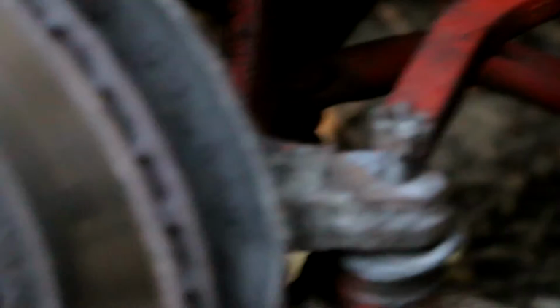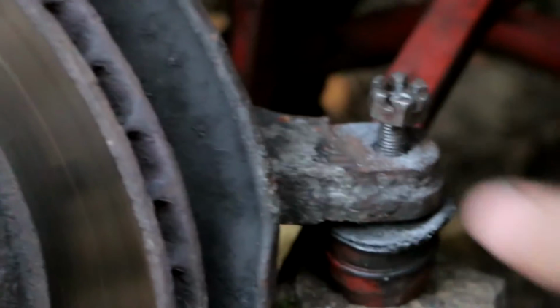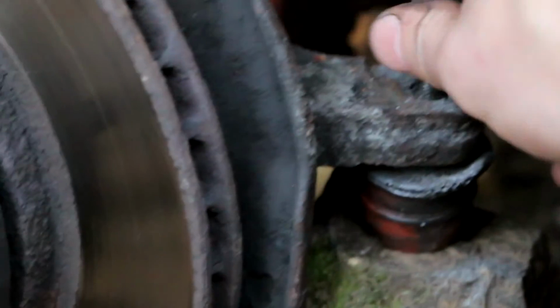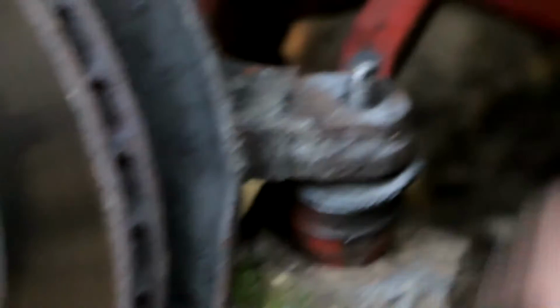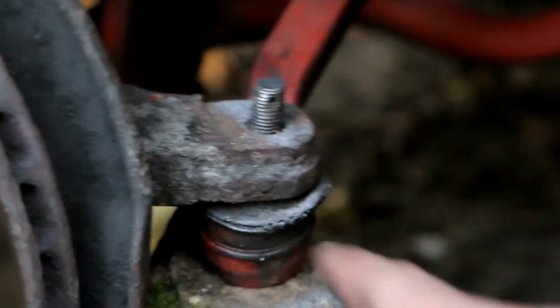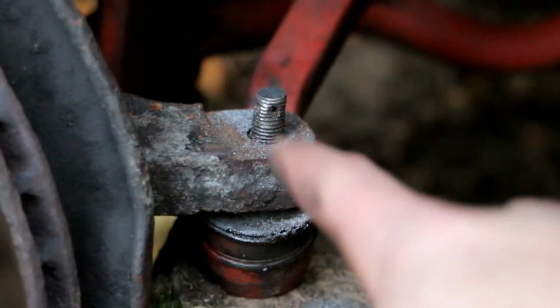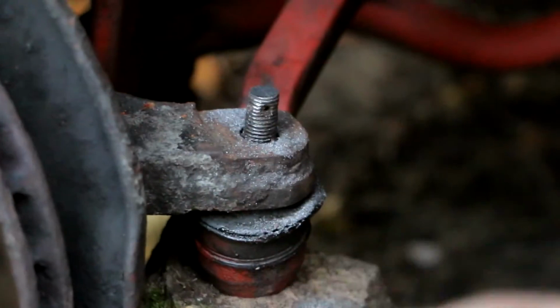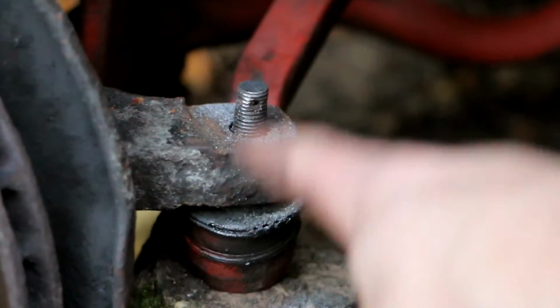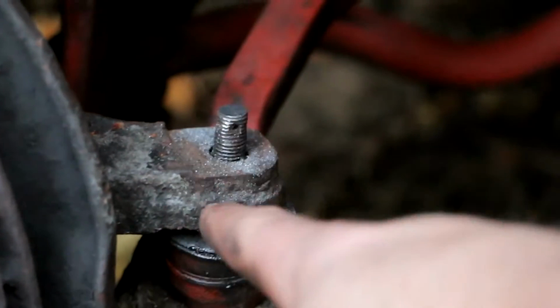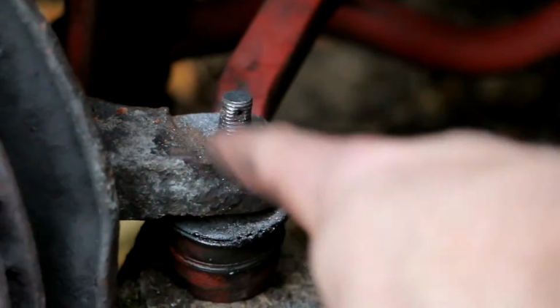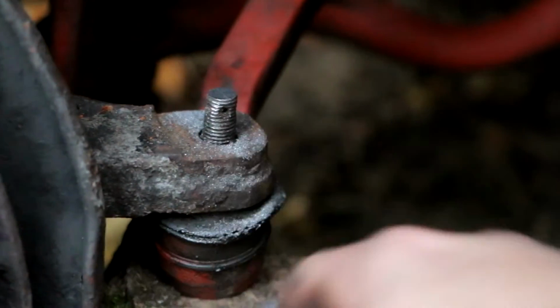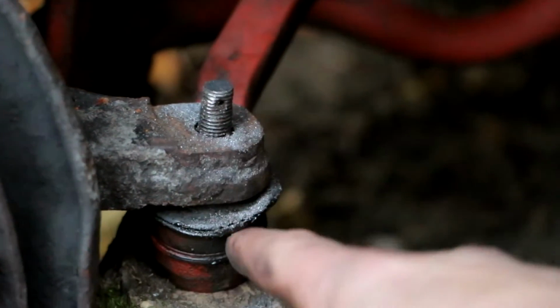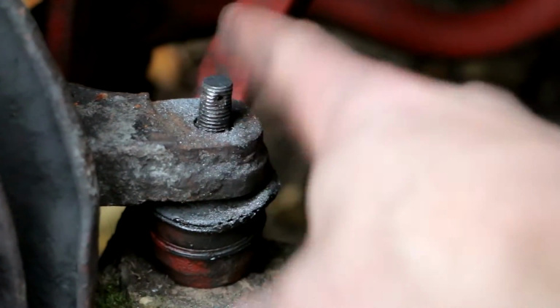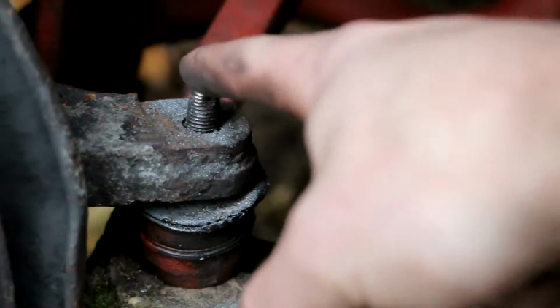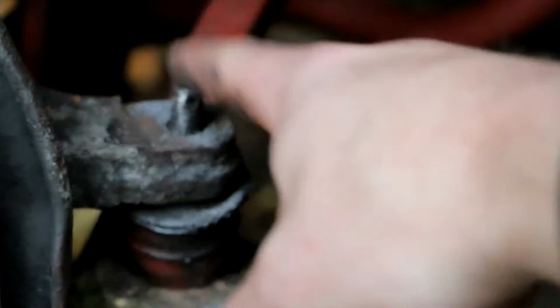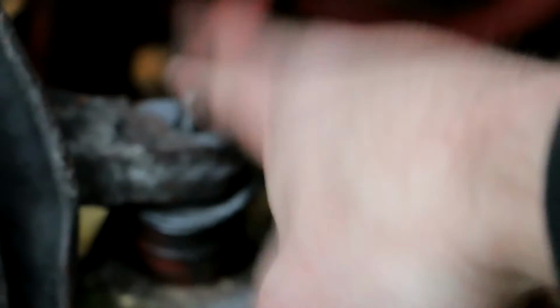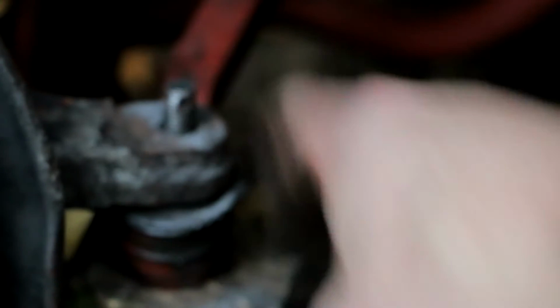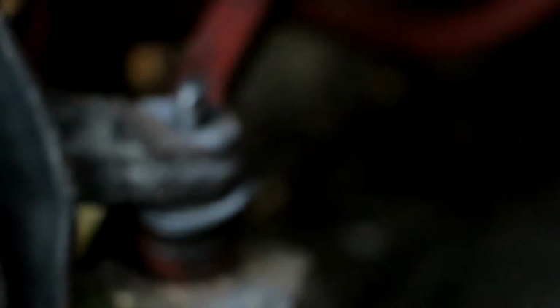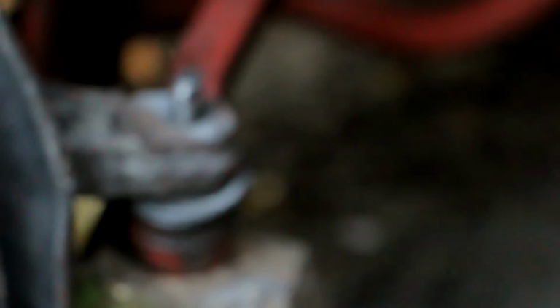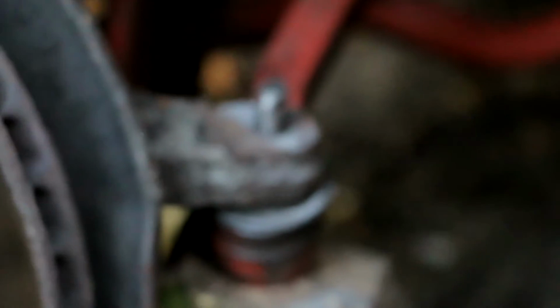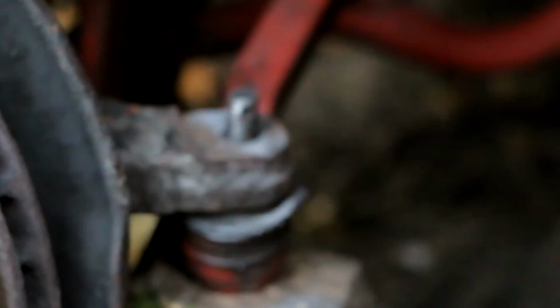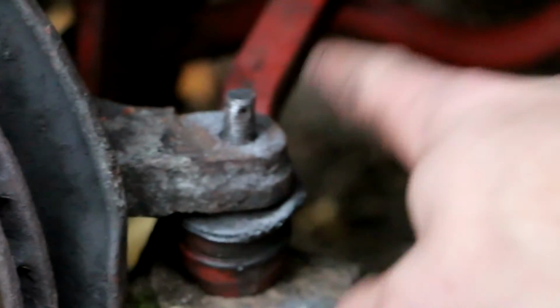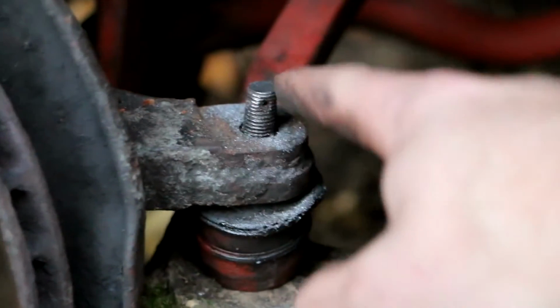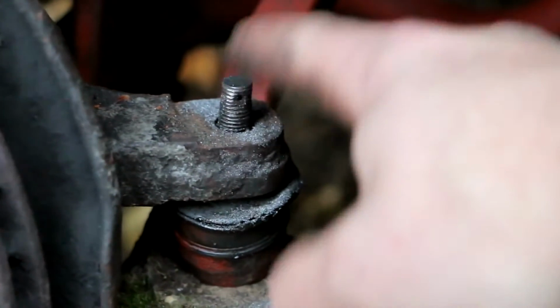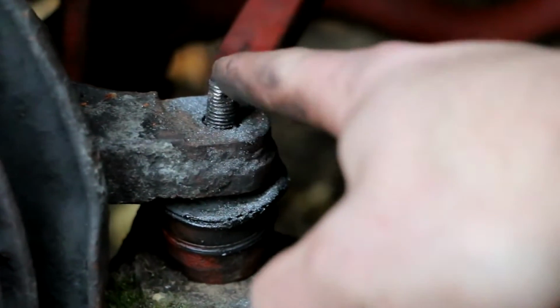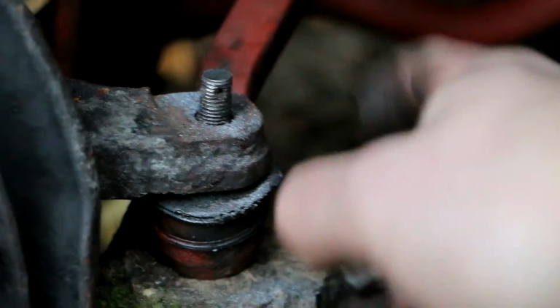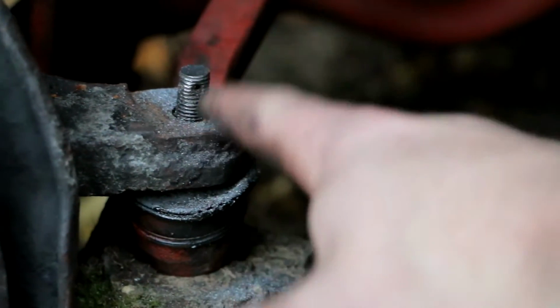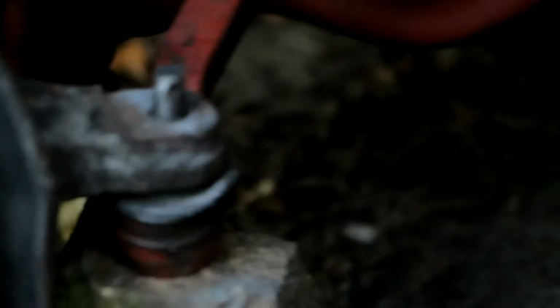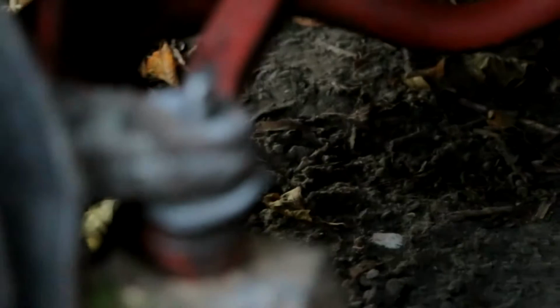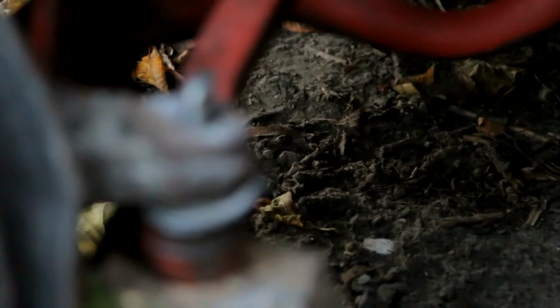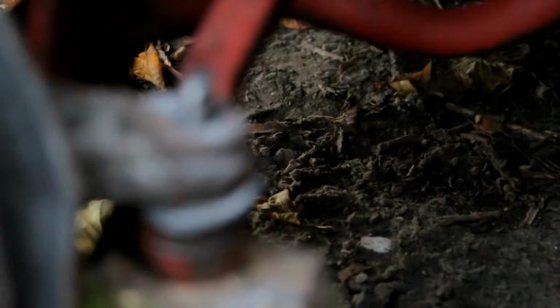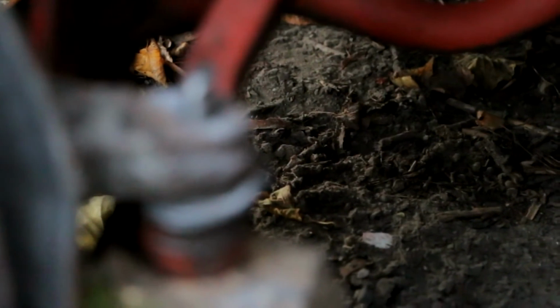For example, you had a problem with this part and couldn't remove it, so you used your hammer and hit this part. What happens next is it actually starts to bend and get smaller.